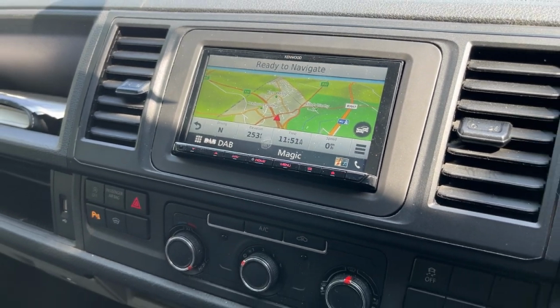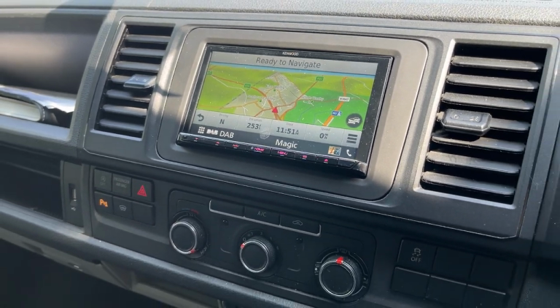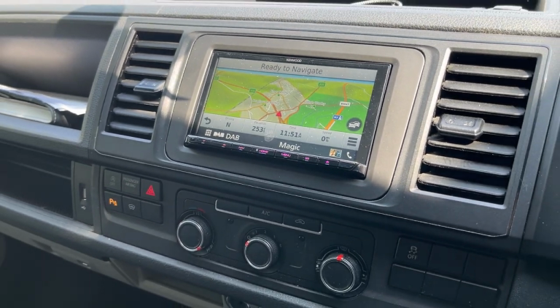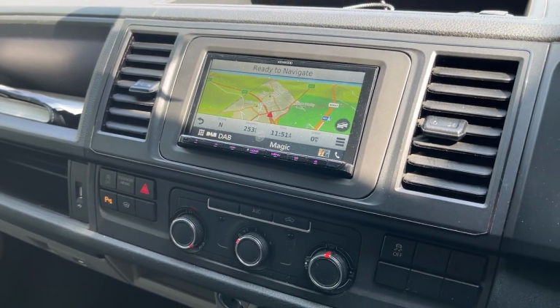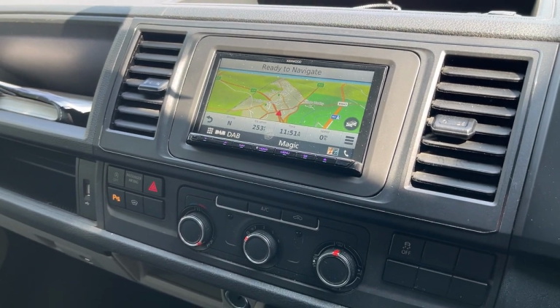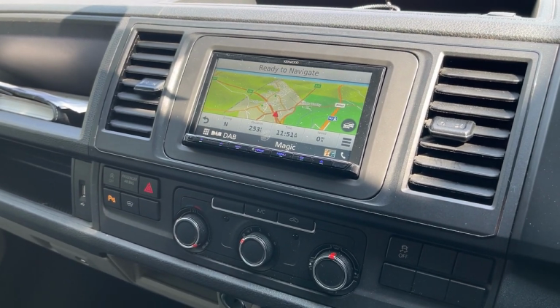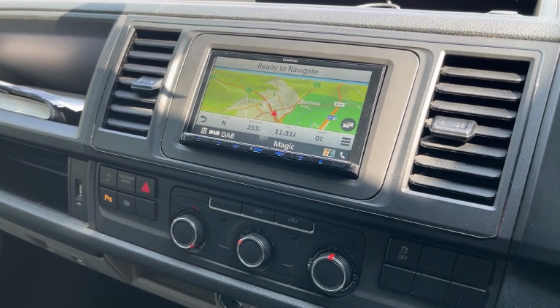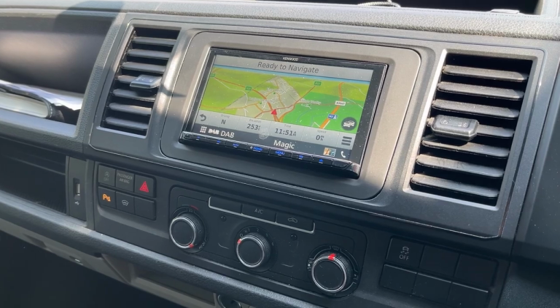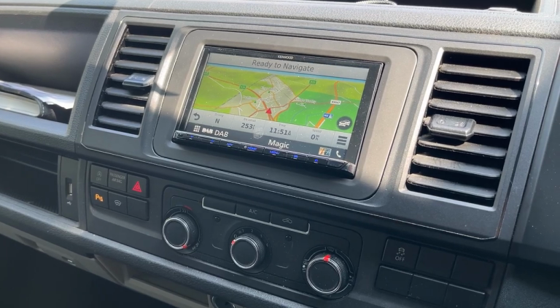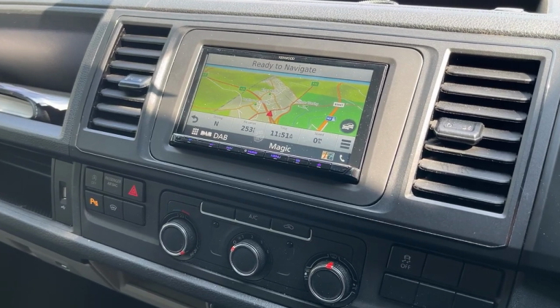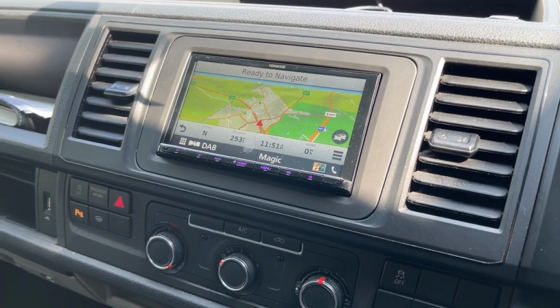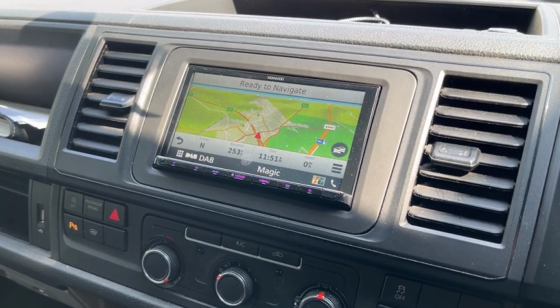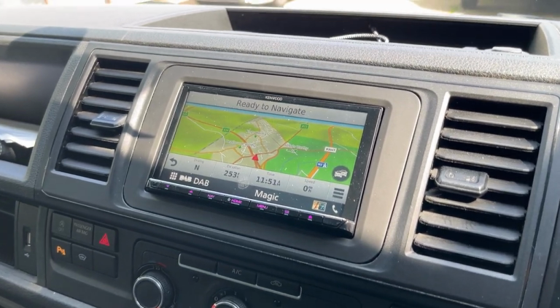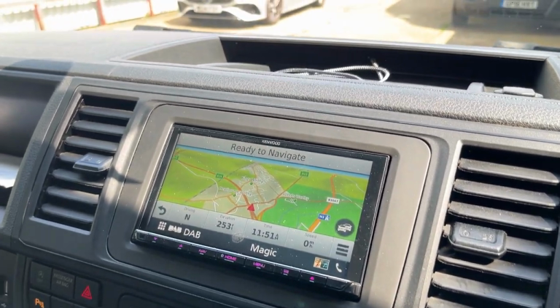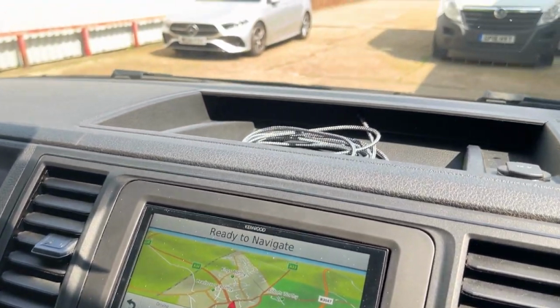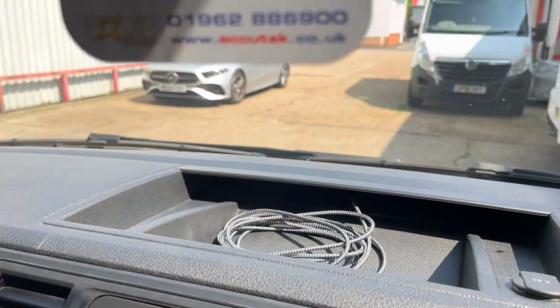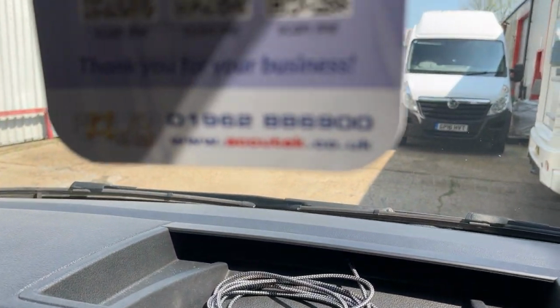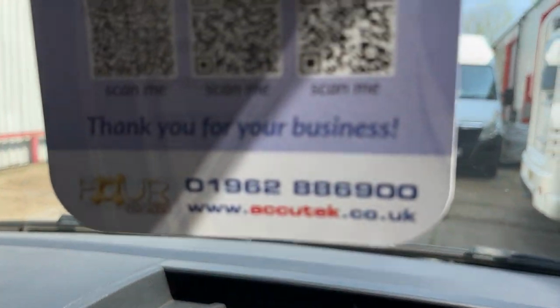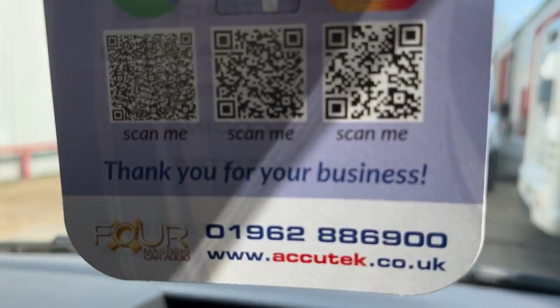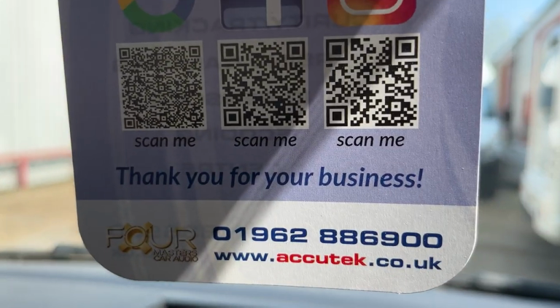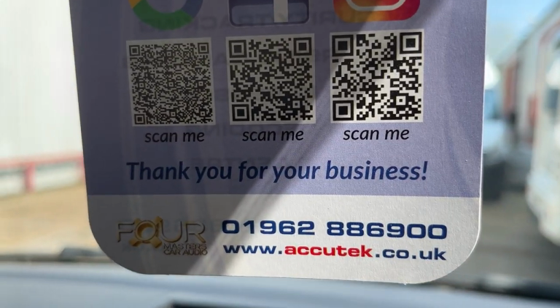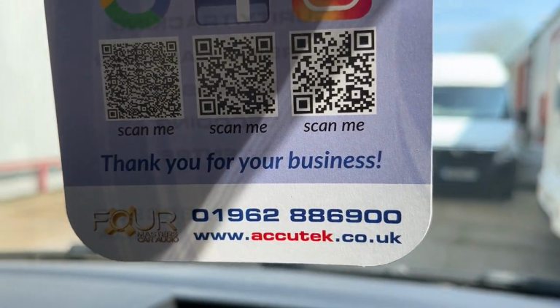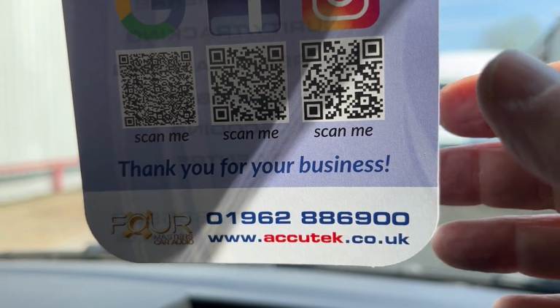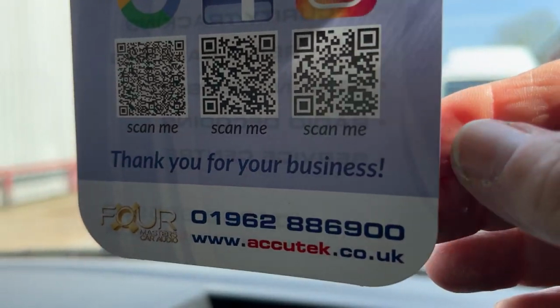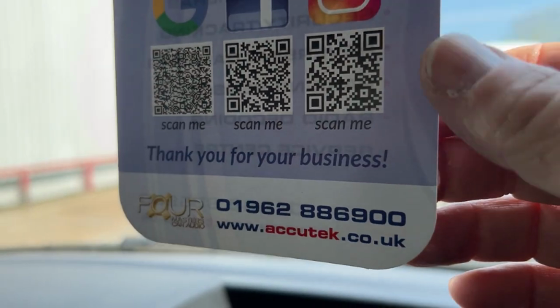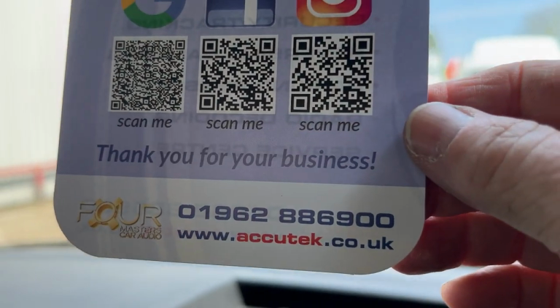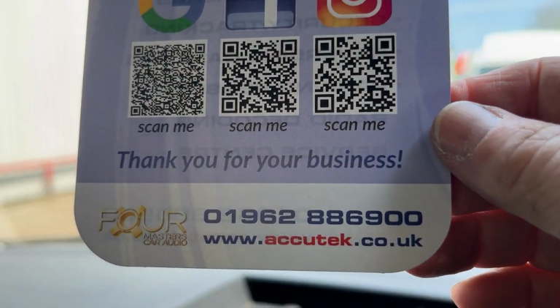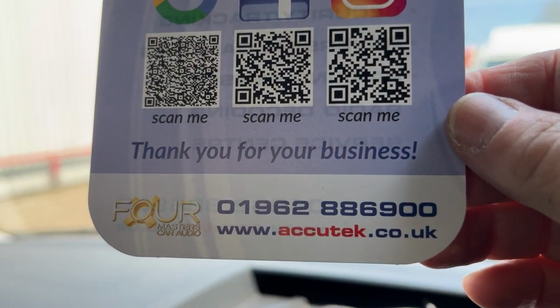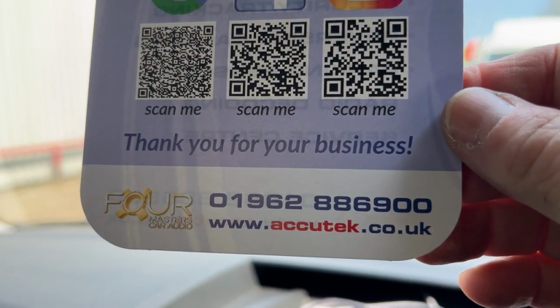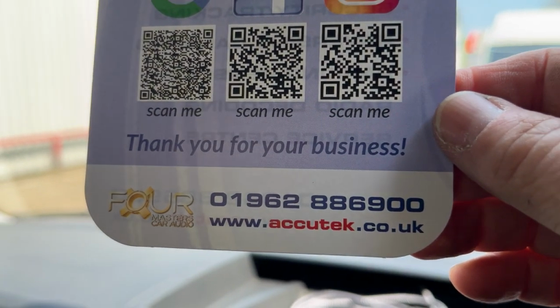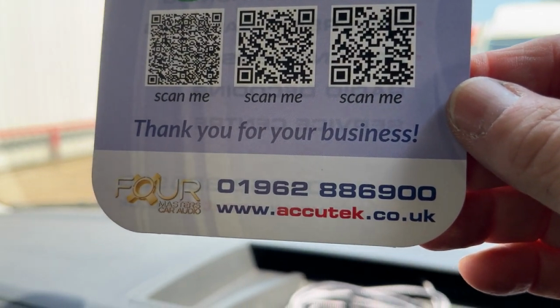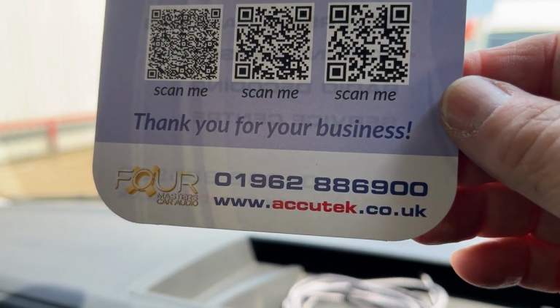If you'd like to have this done in your car, then please give us a call on 01962-886-900. Thanks for watching.